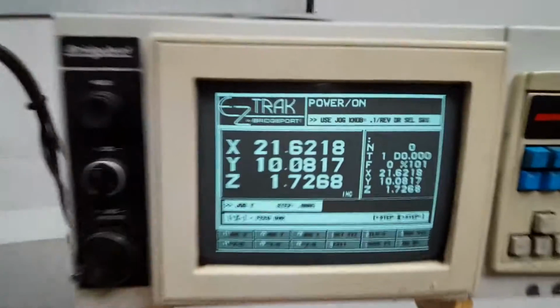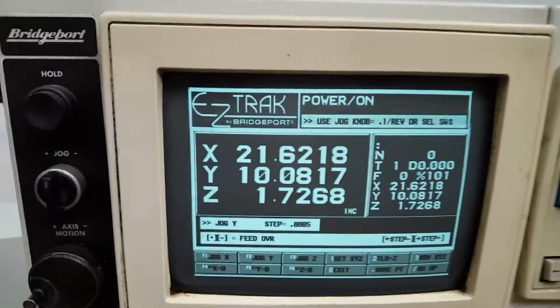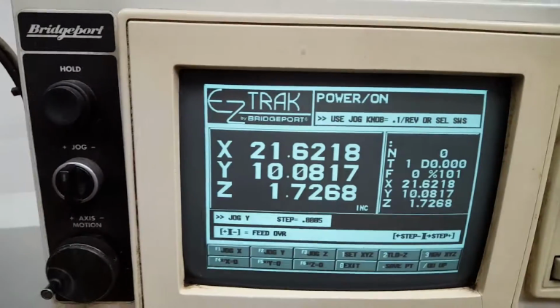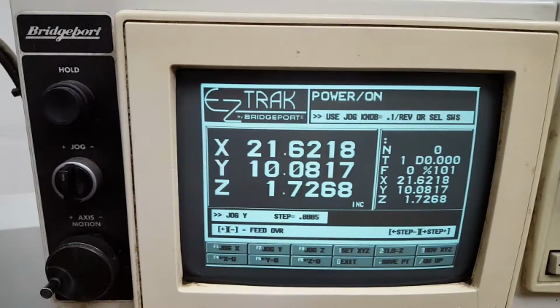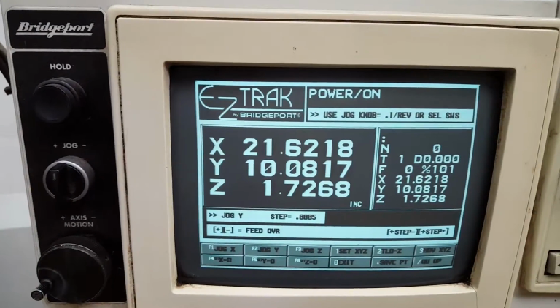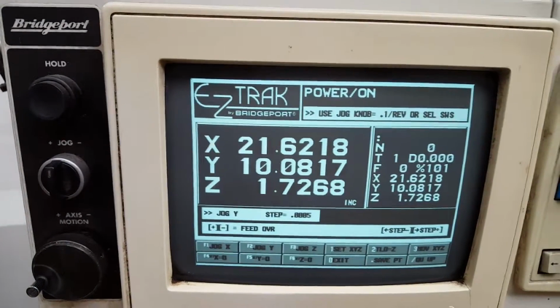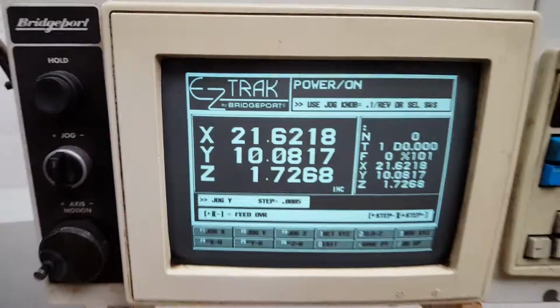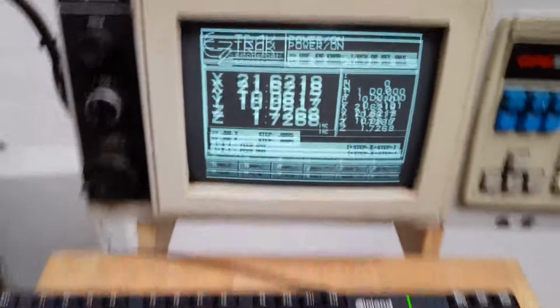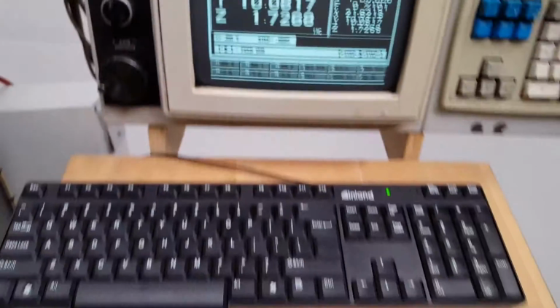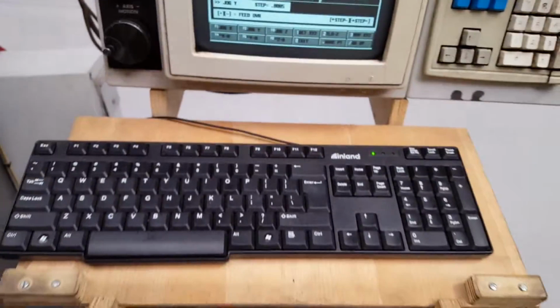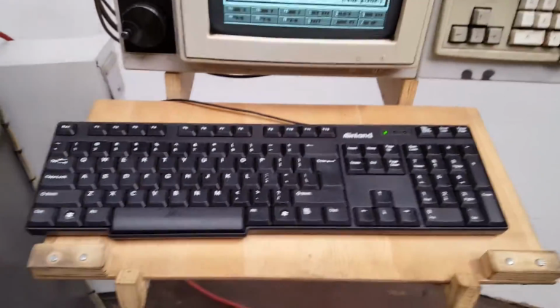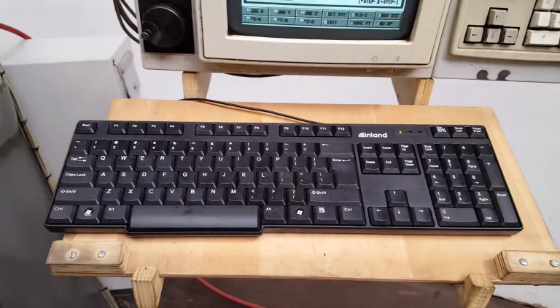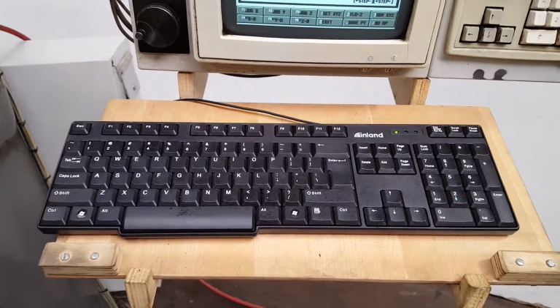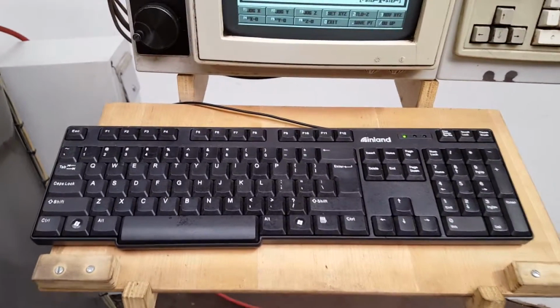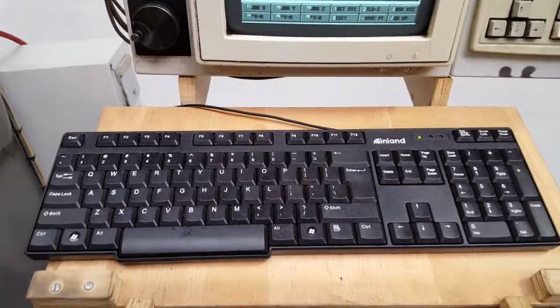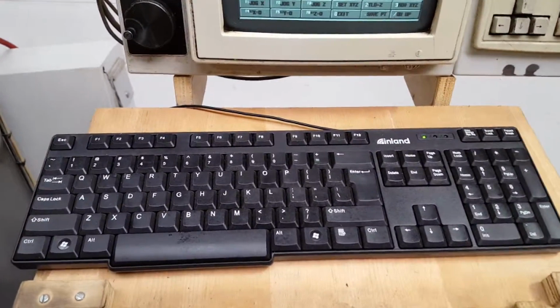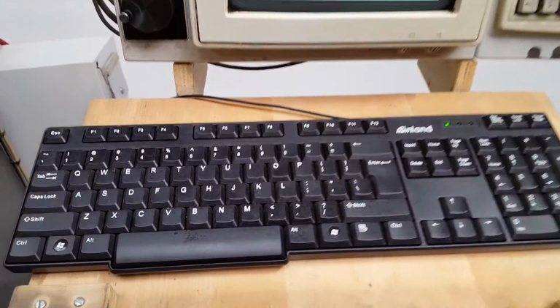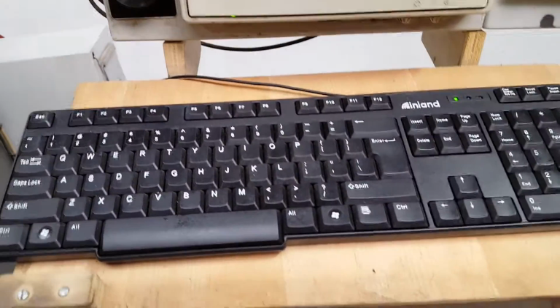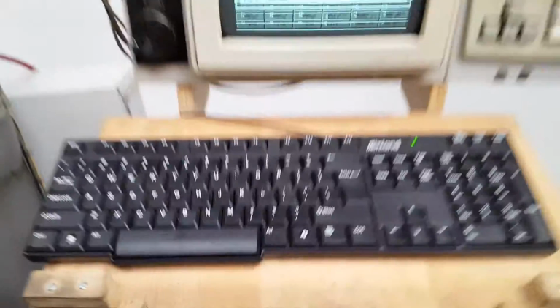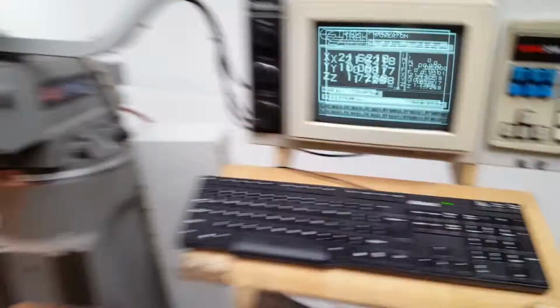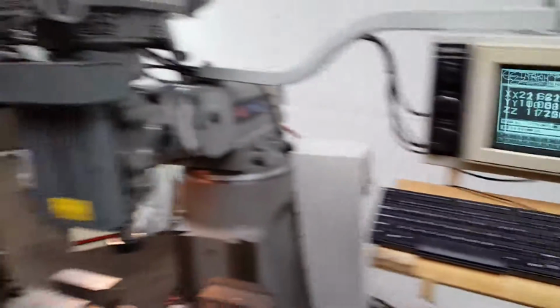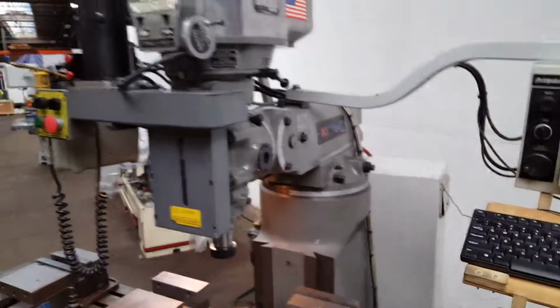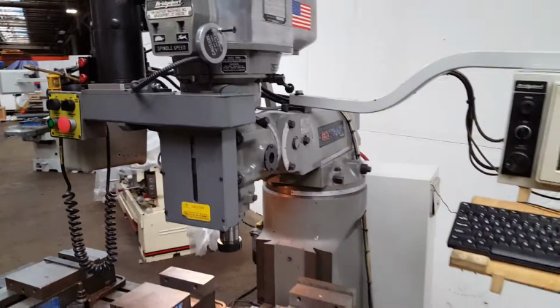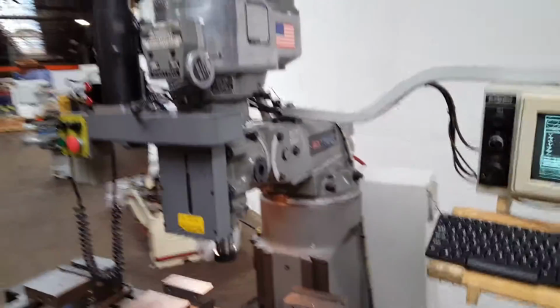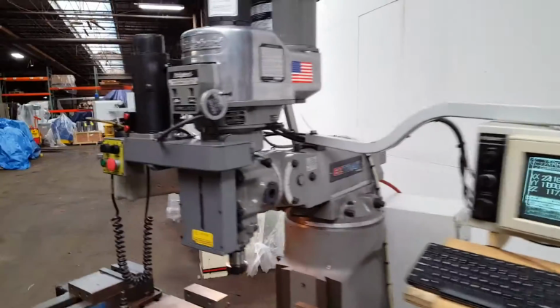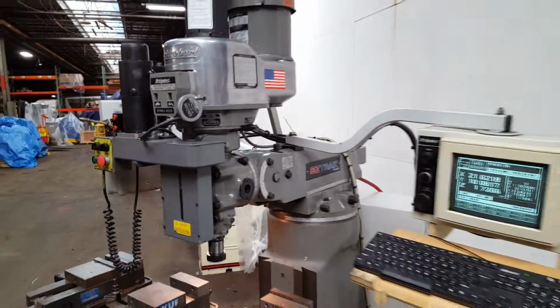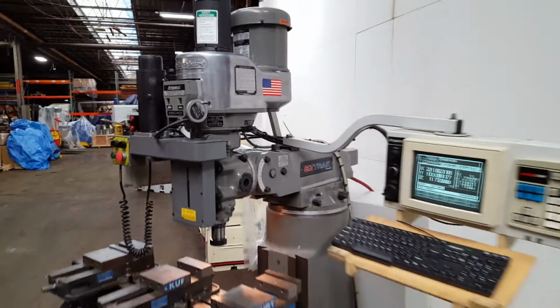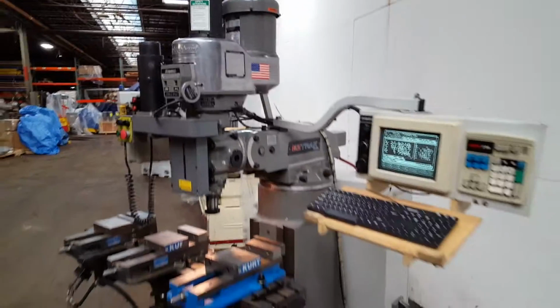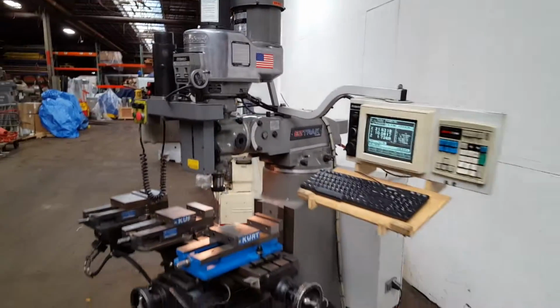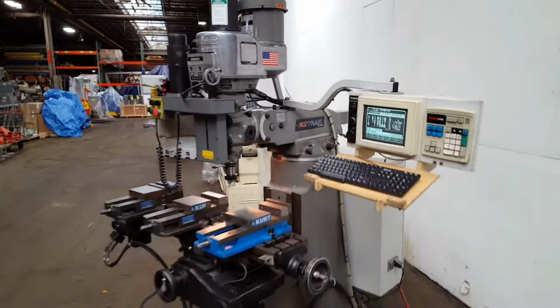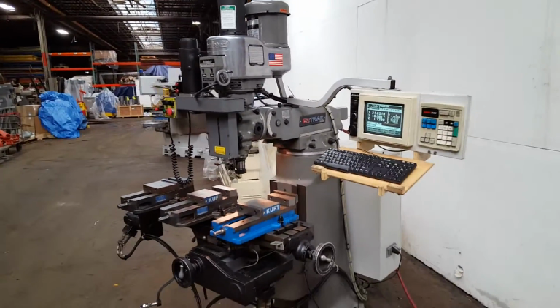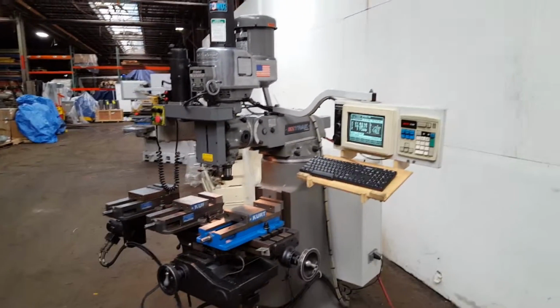Get you a close-up of that screen — there's a keyboard. Thanks for watching.